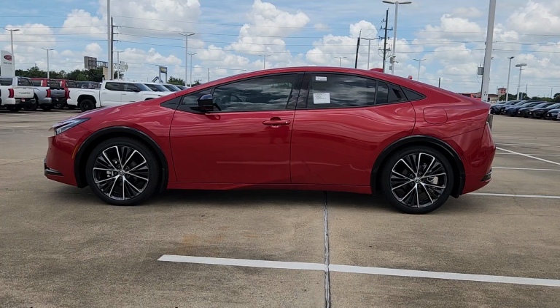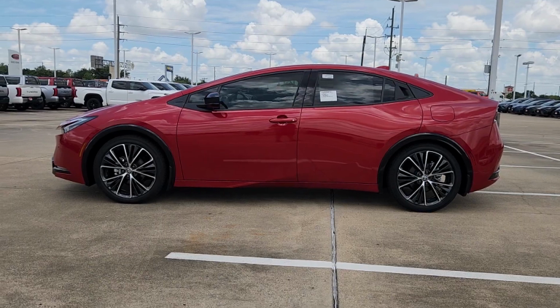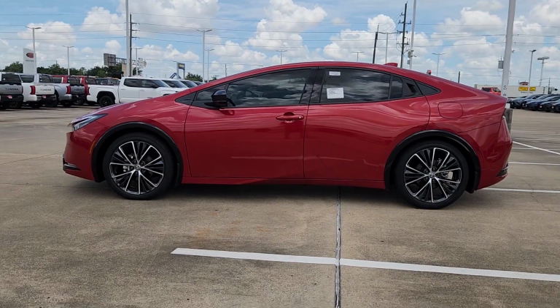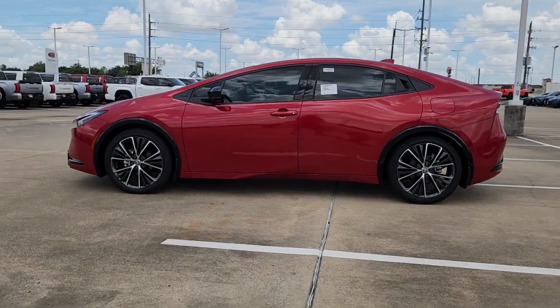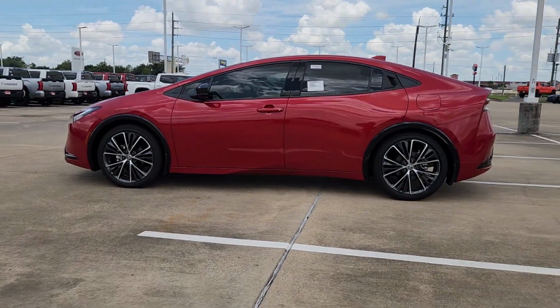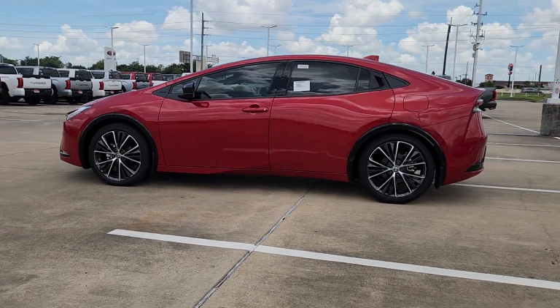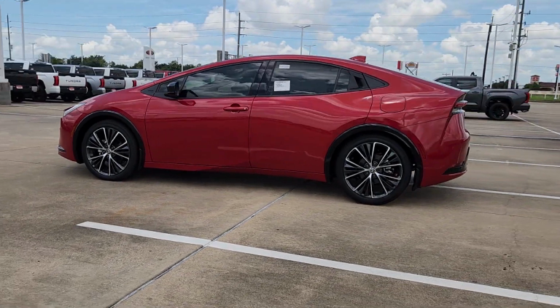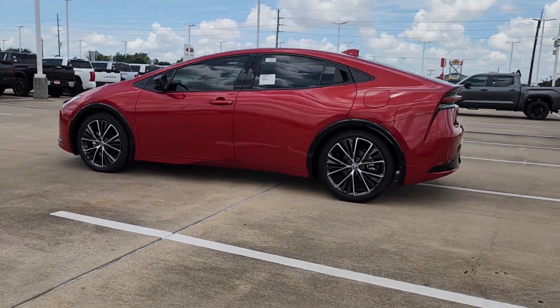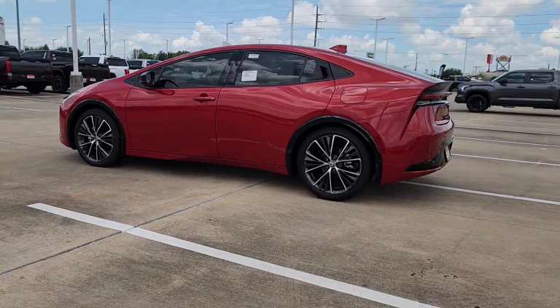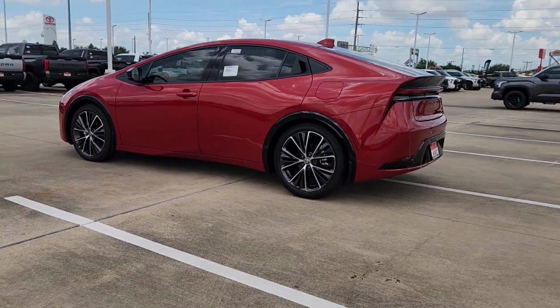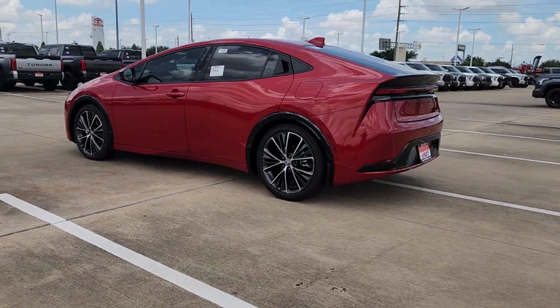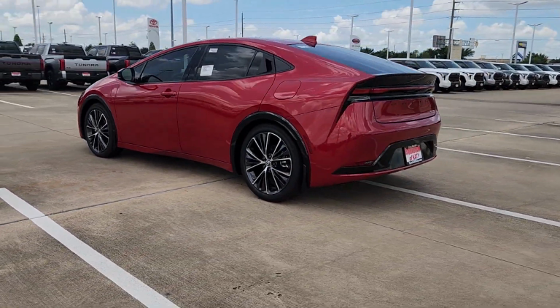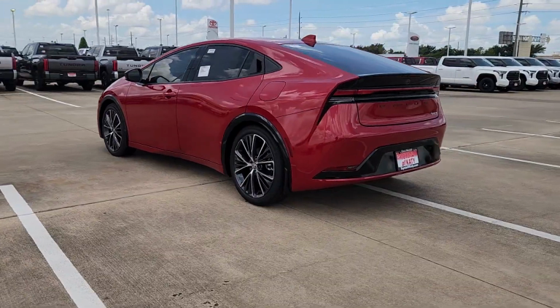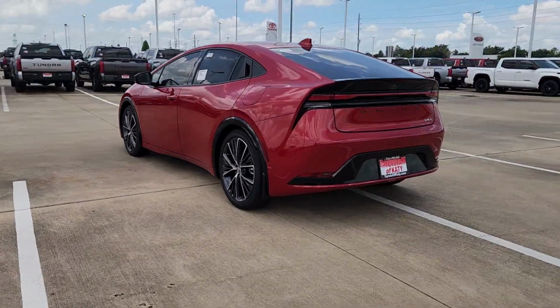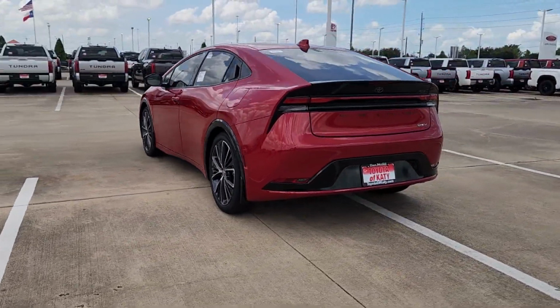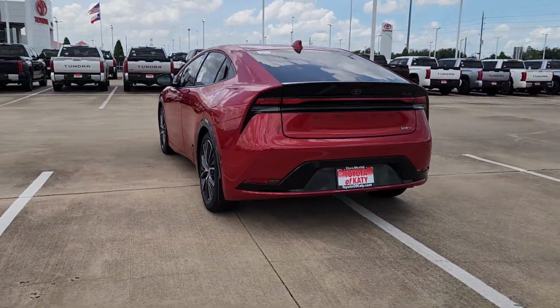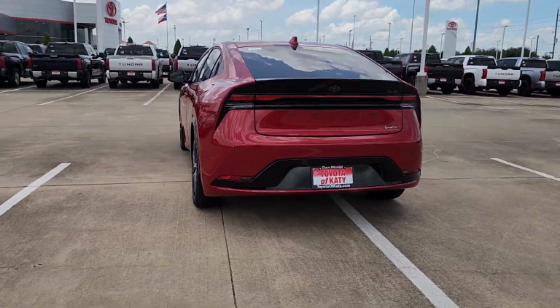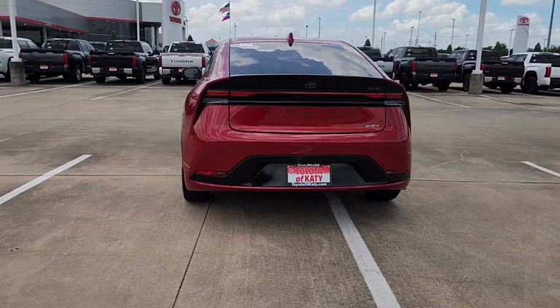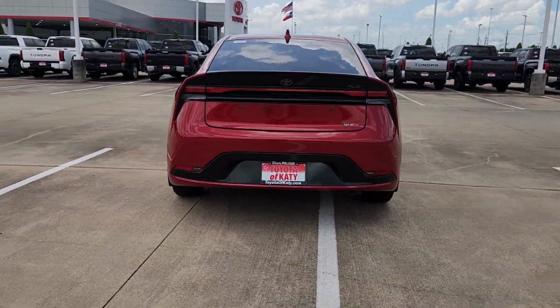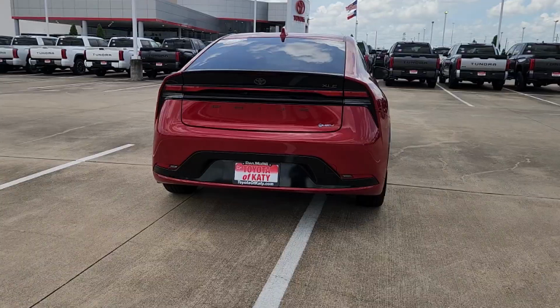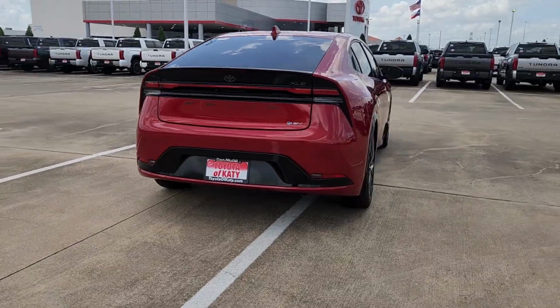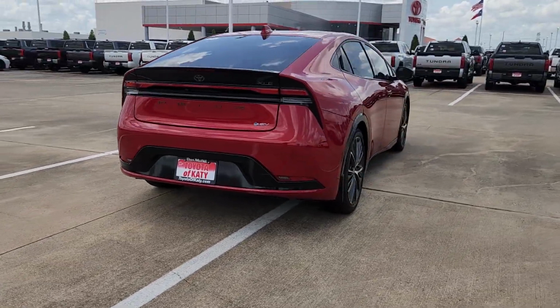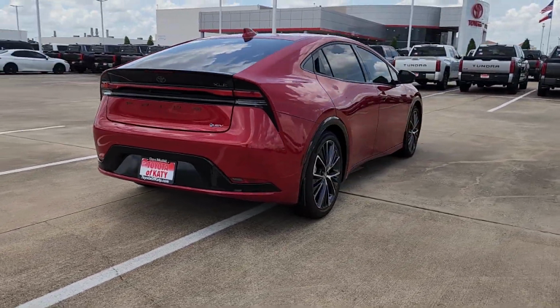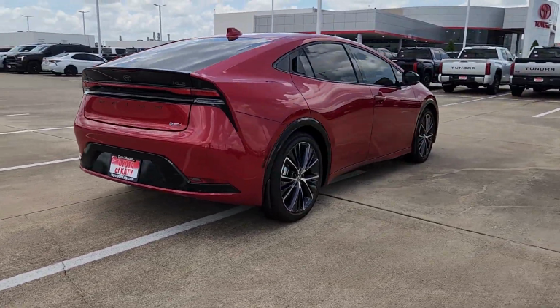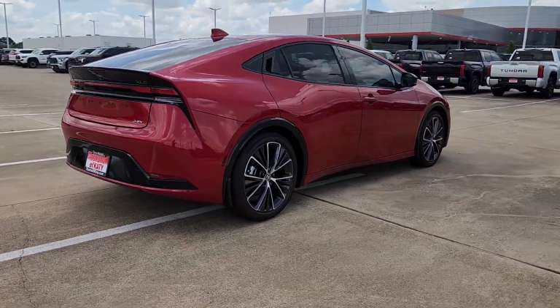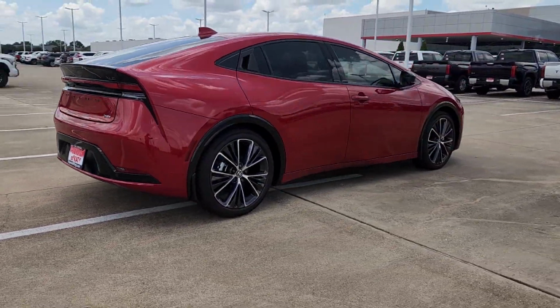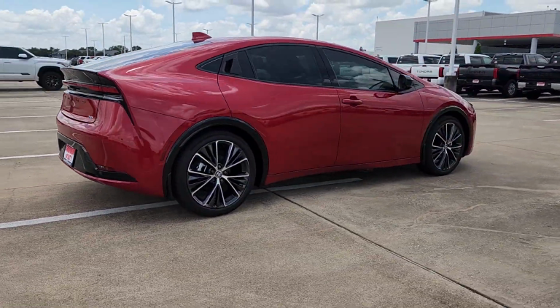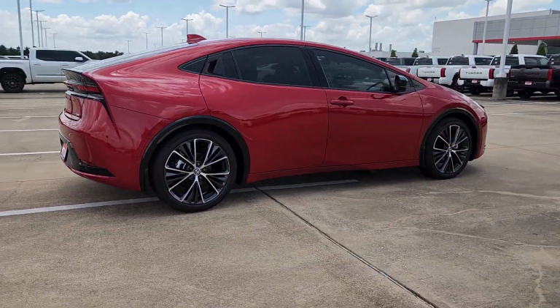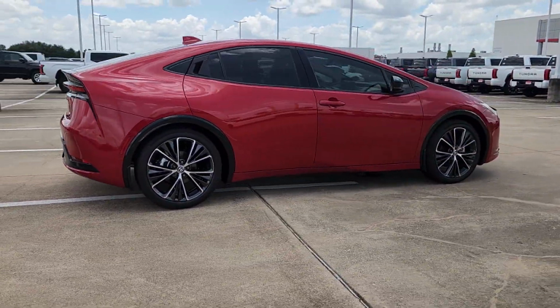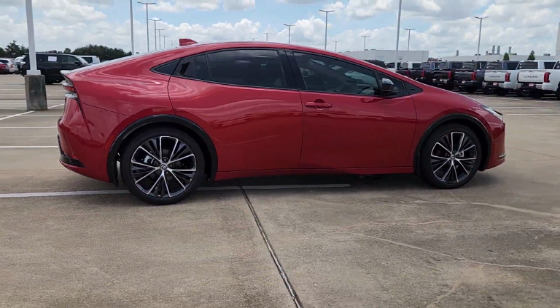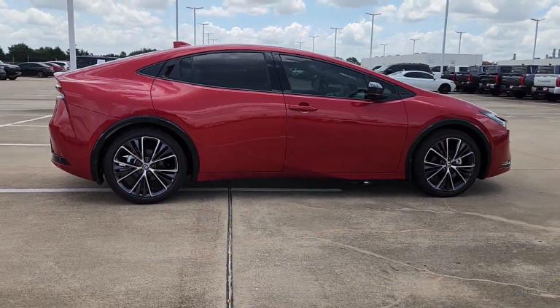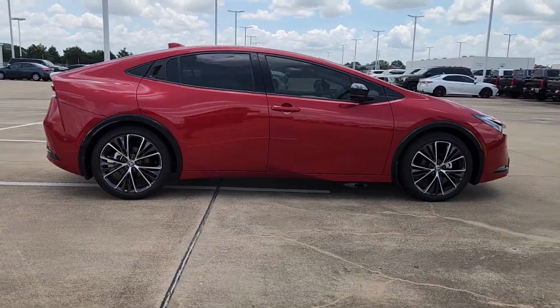Get a feel for the 2024 Toyota Prius. This smooth, efficient Prius will surpass your expectations with its impressive range of features. From its sculpted lines to its suite of safety and connectivity technology,